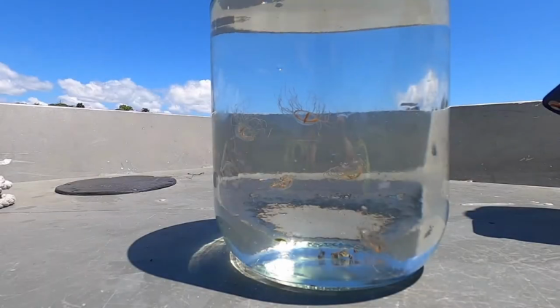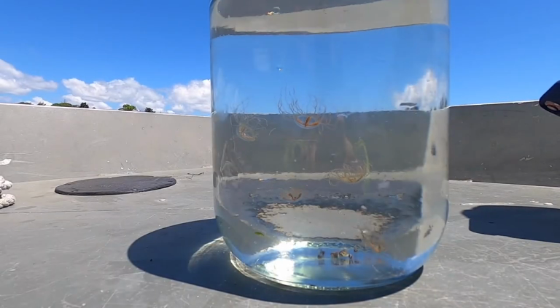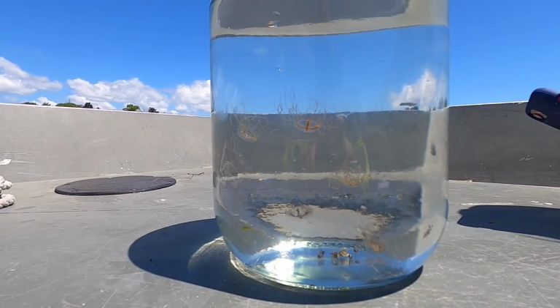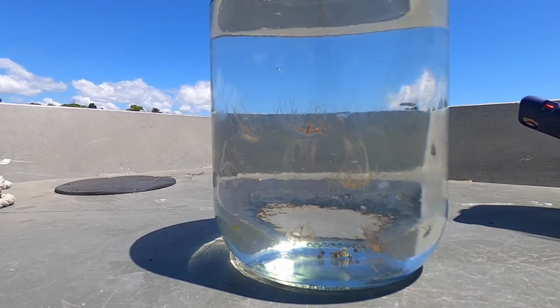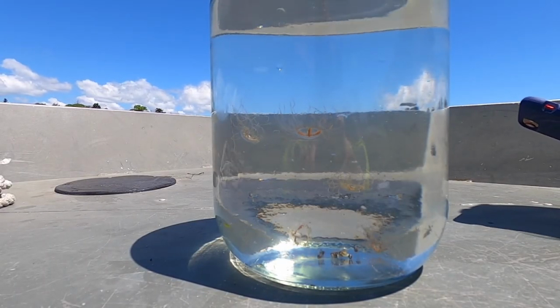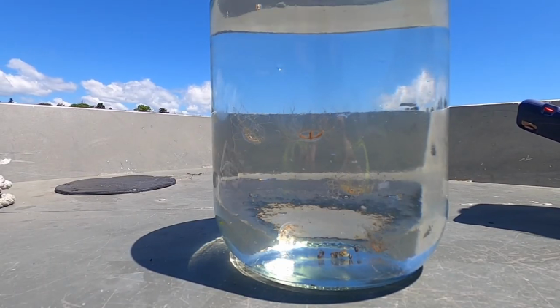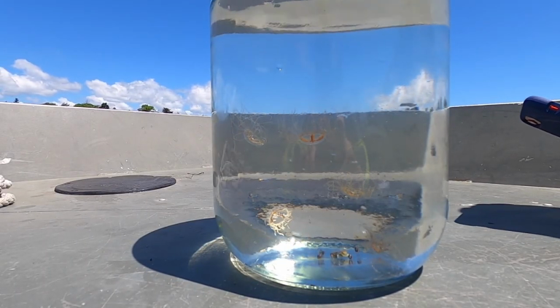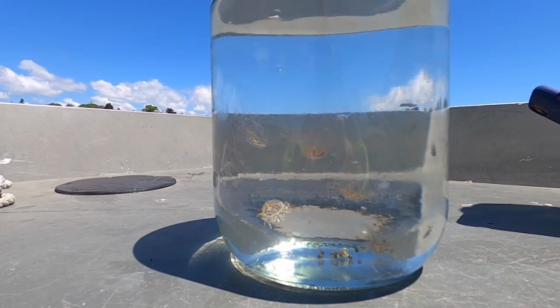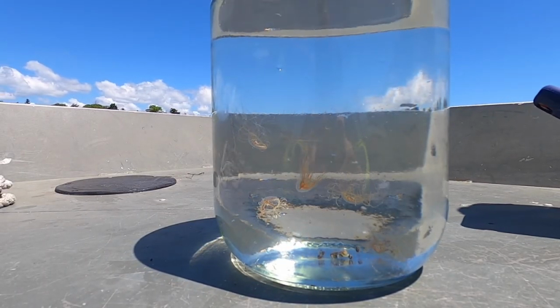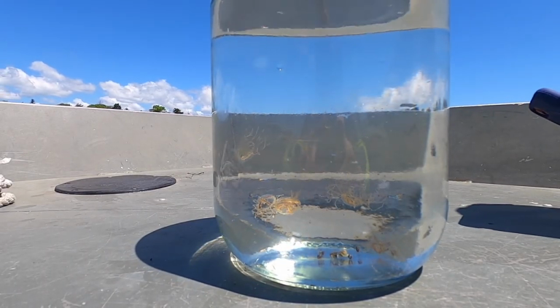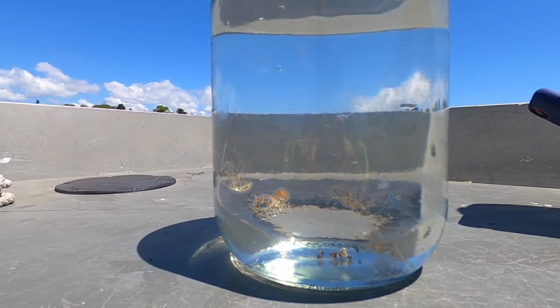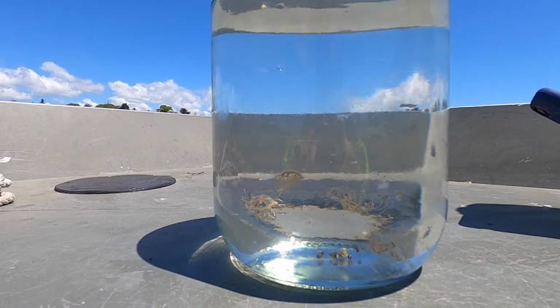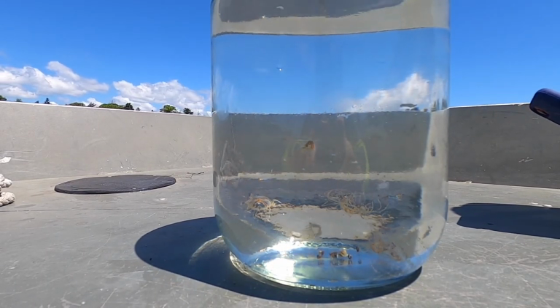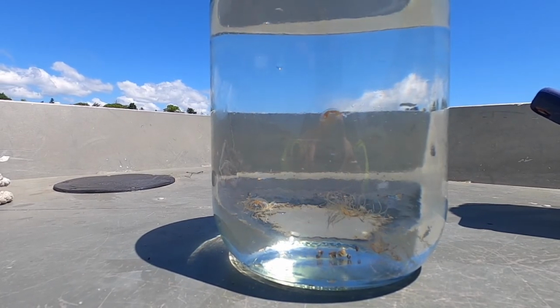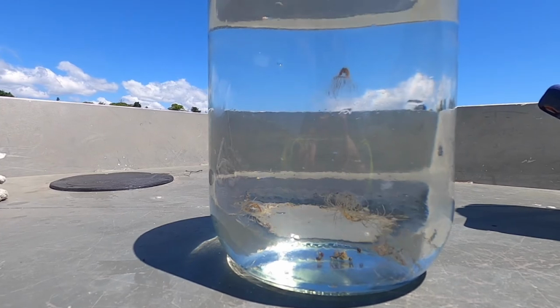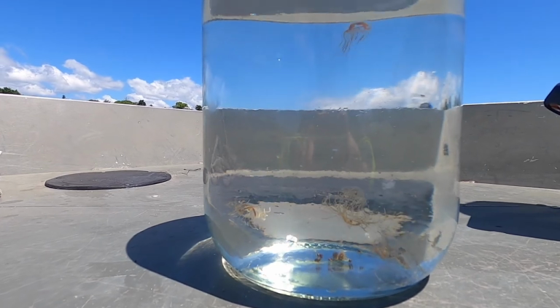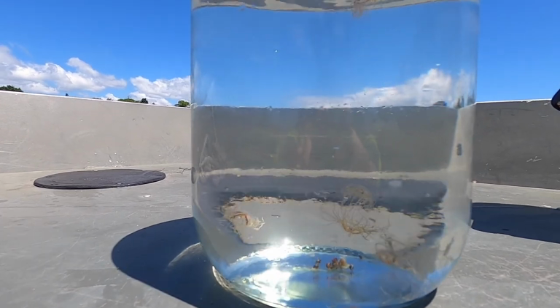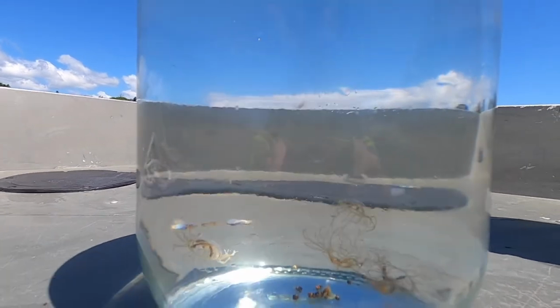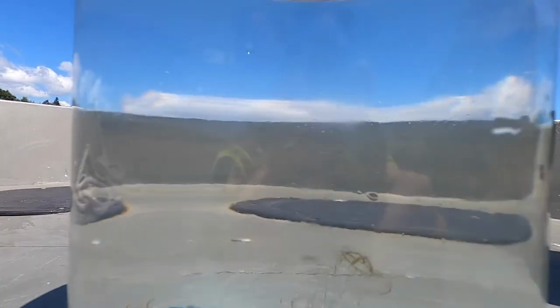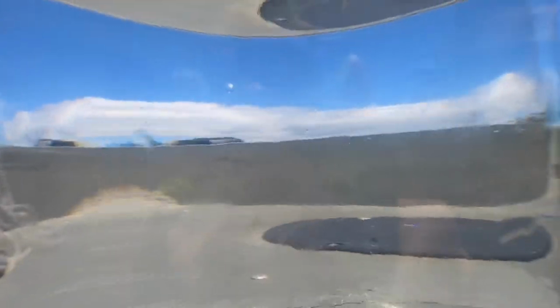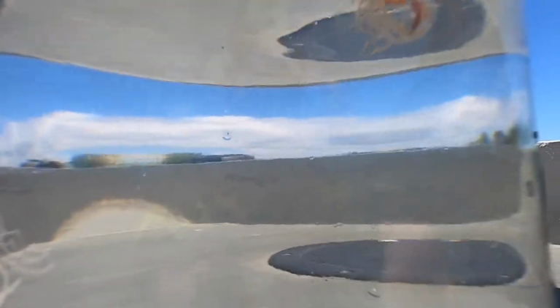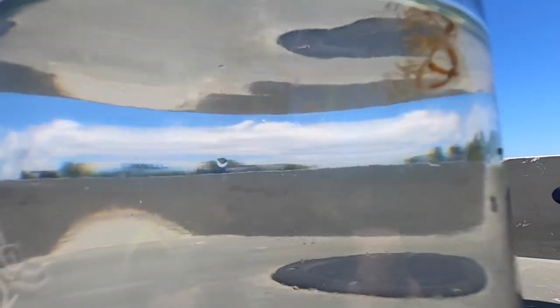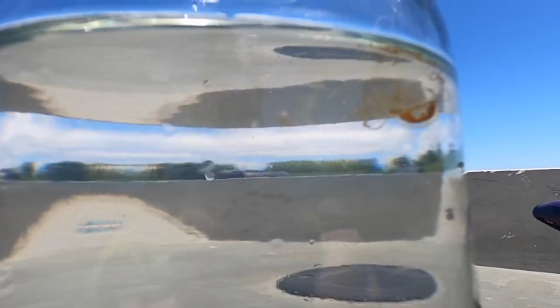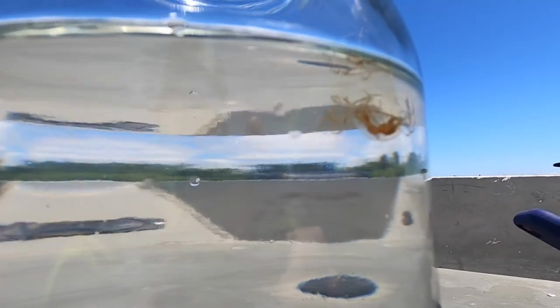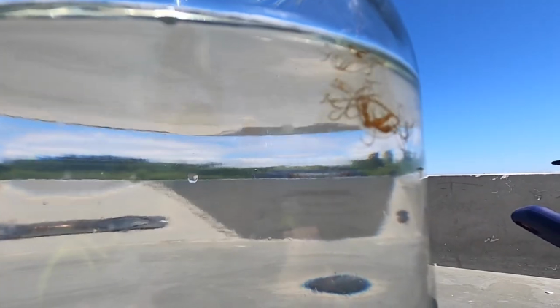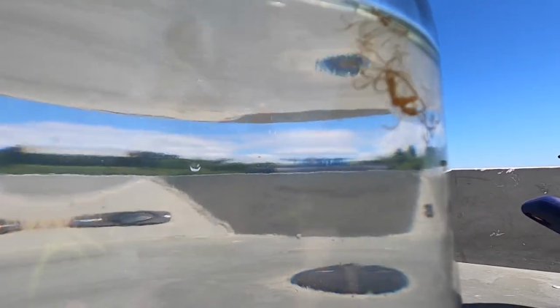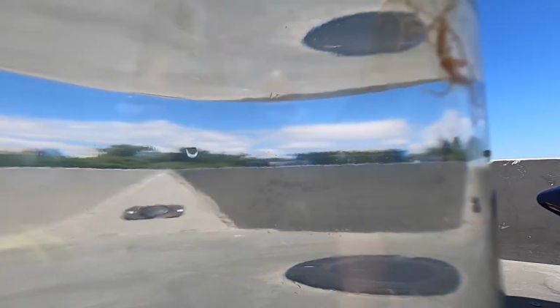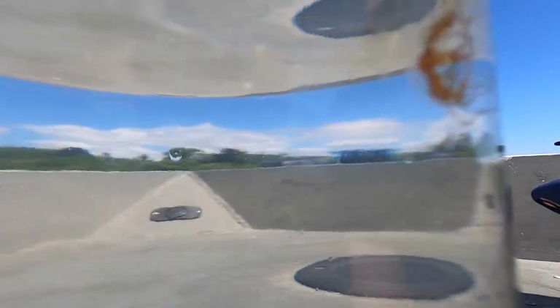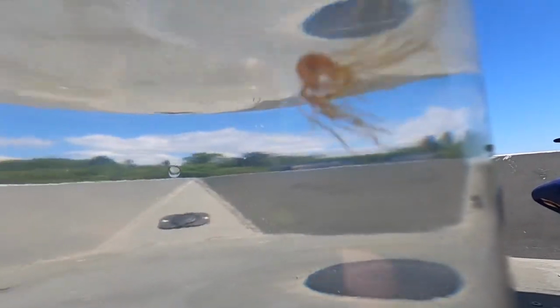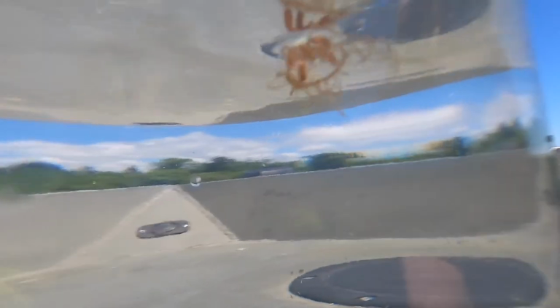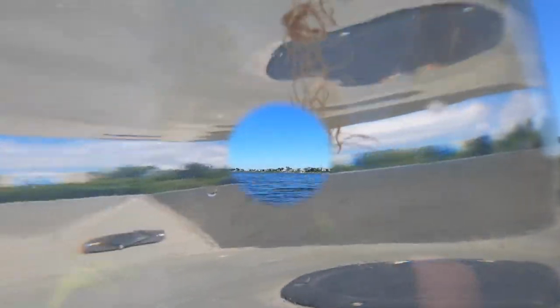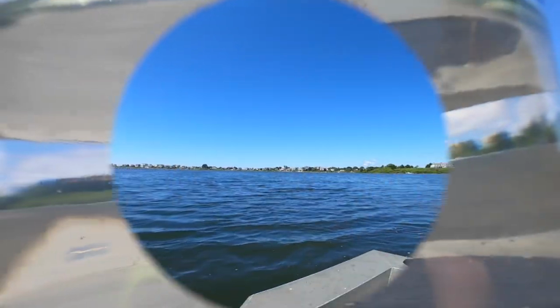Clinging jellyfish are very small, about the size of a dime, but can have a powerful sting. Because they are so small they are difficult to see and avoid, so it is important to take precautions when enjoying the coastal ponds this summer.